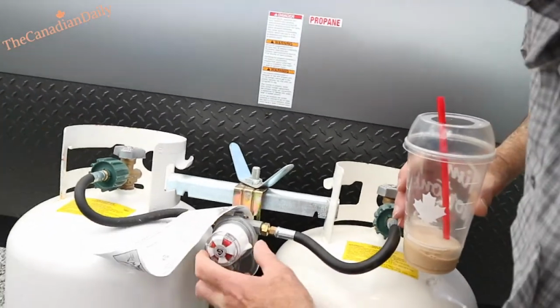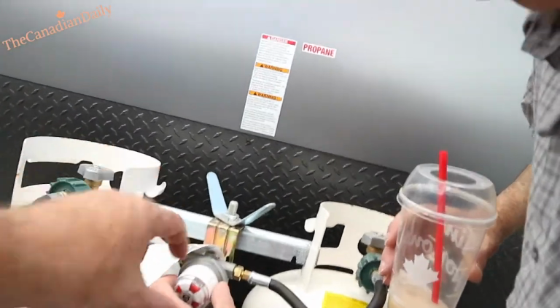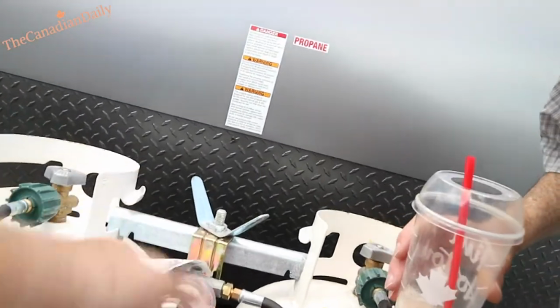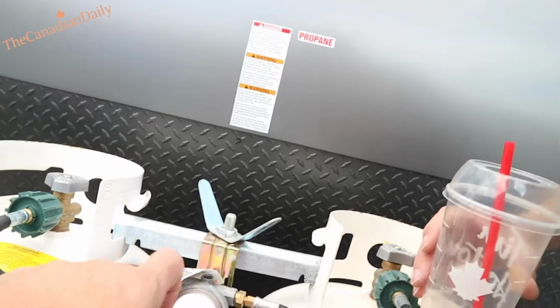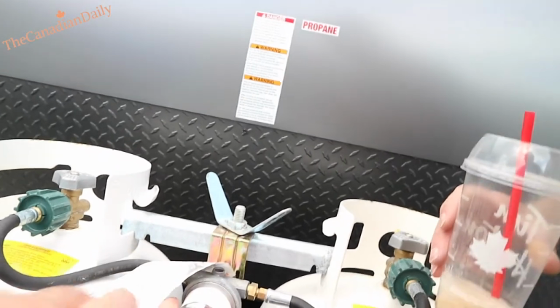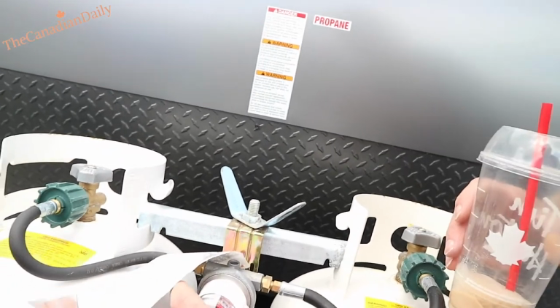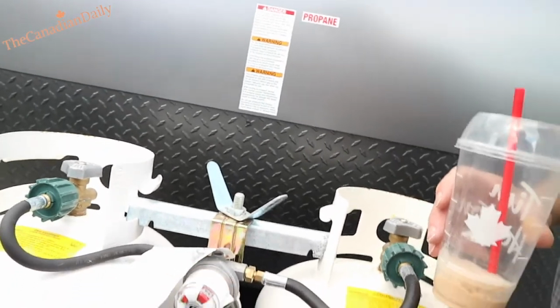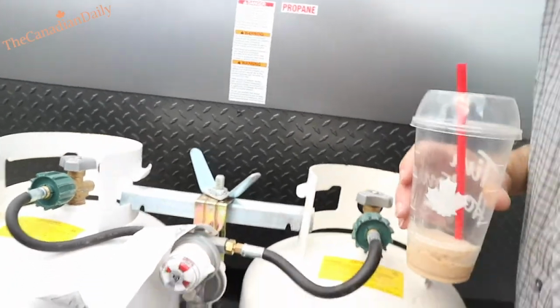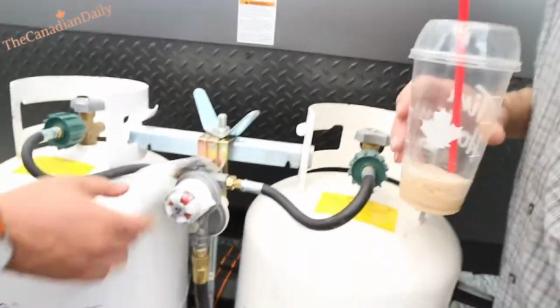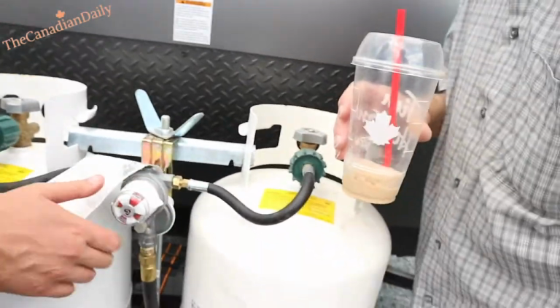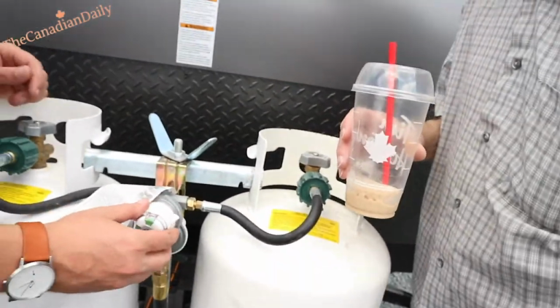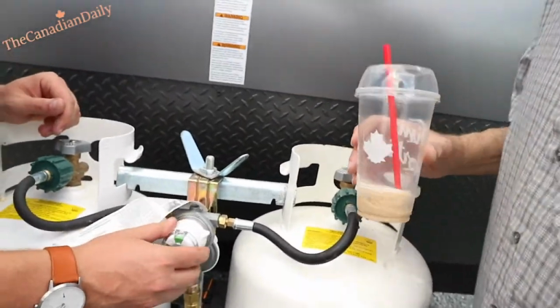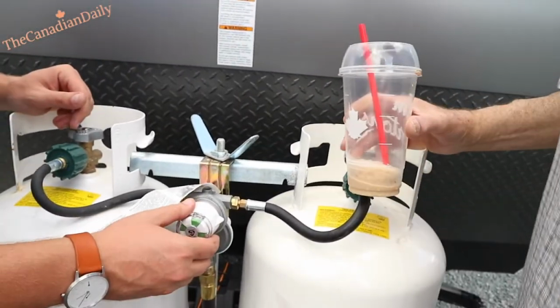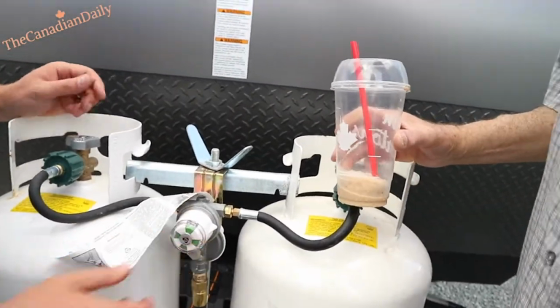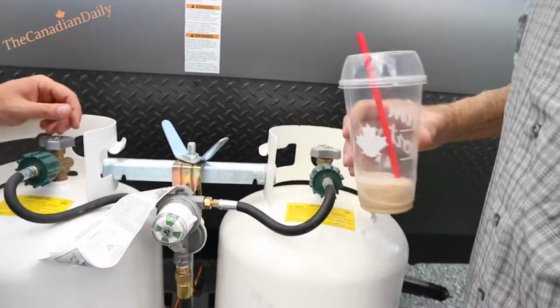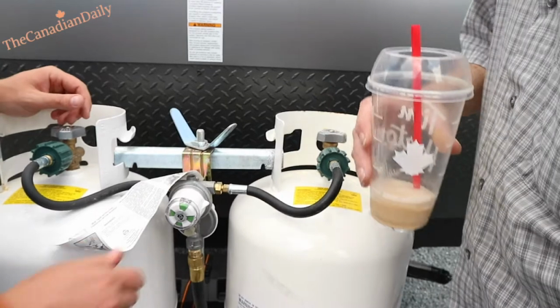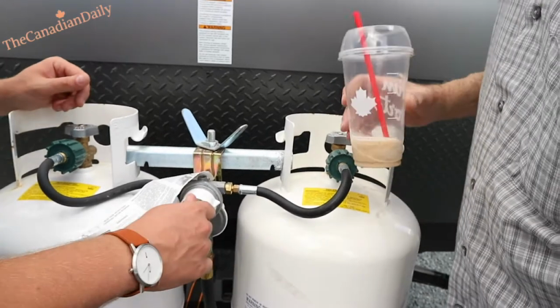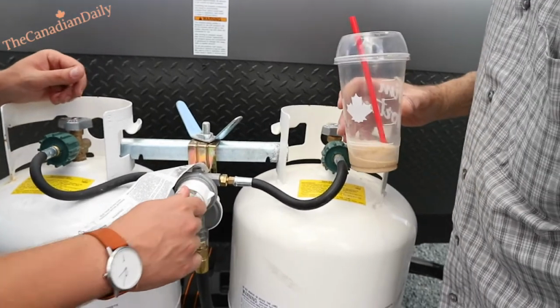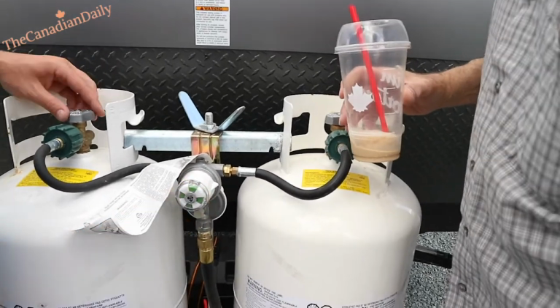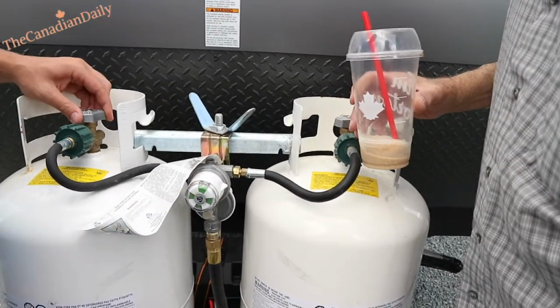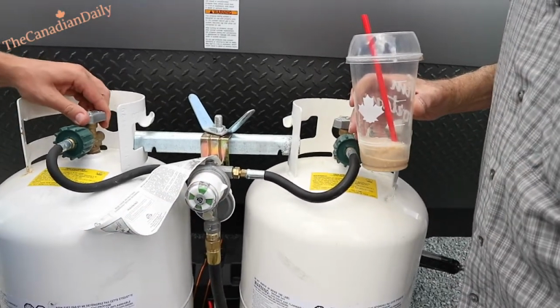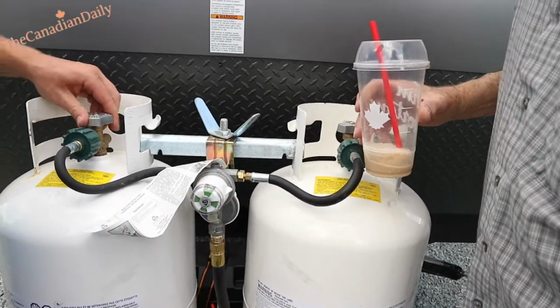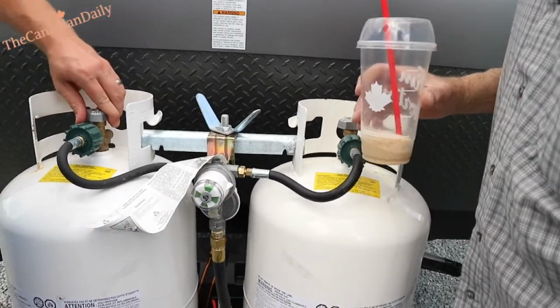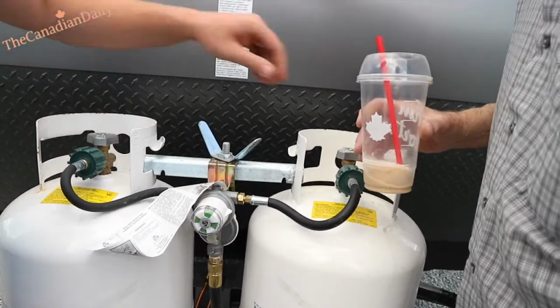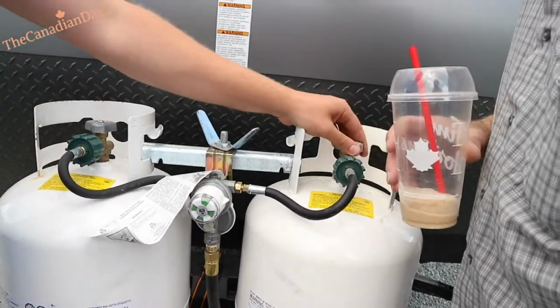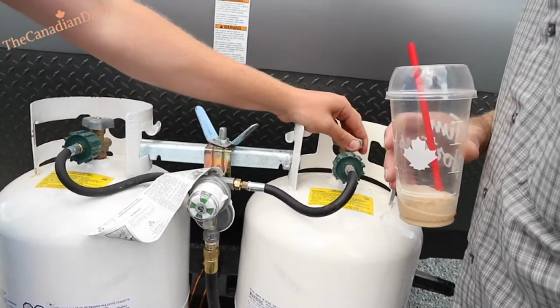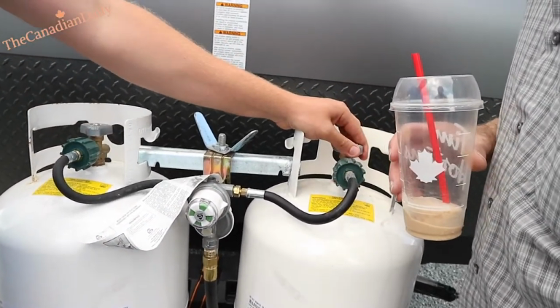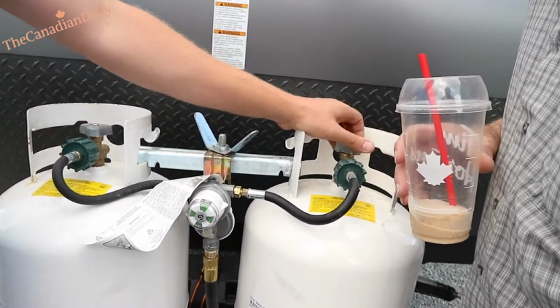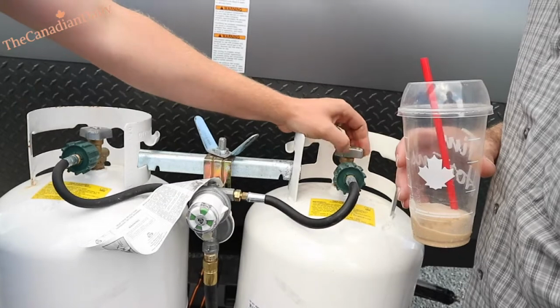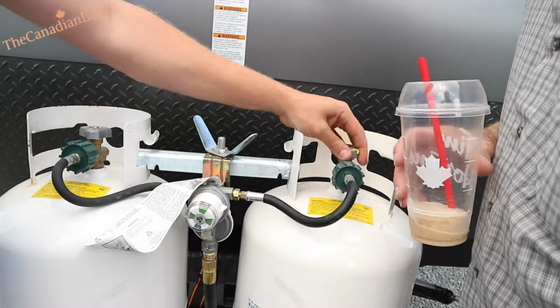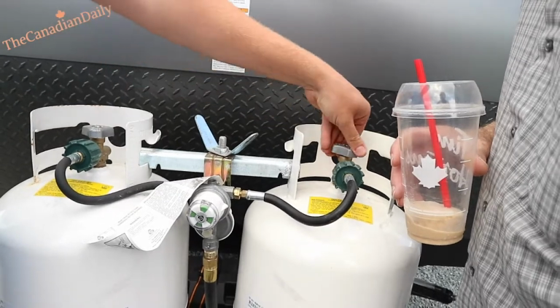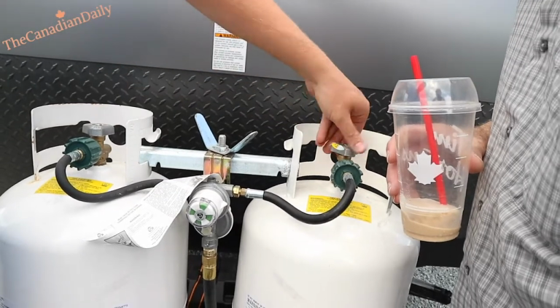The arrow just points whichever tank you want — you can bolt that stuff up. Close them off. I don't think we're running anything off propane right now so we can go ahead and close it.